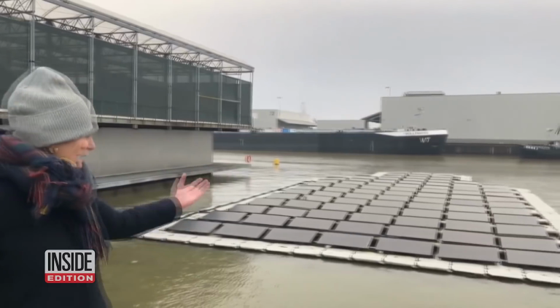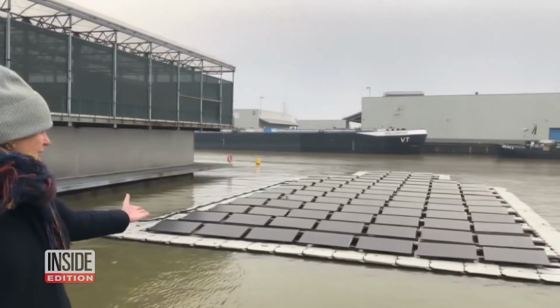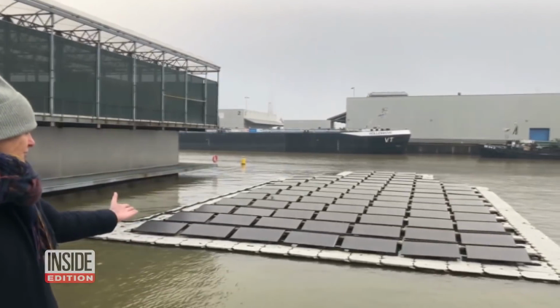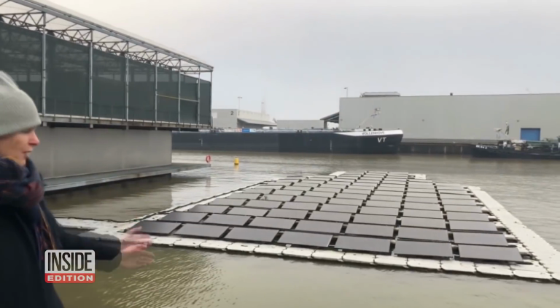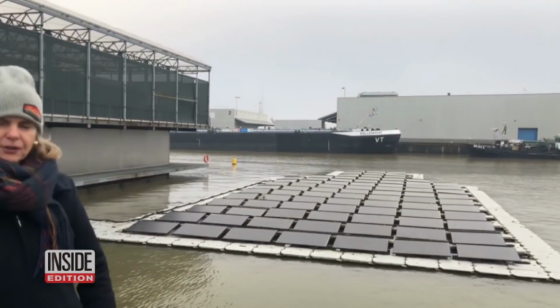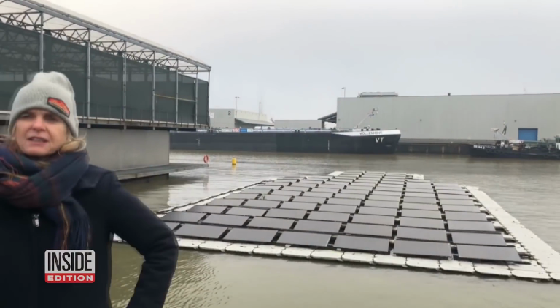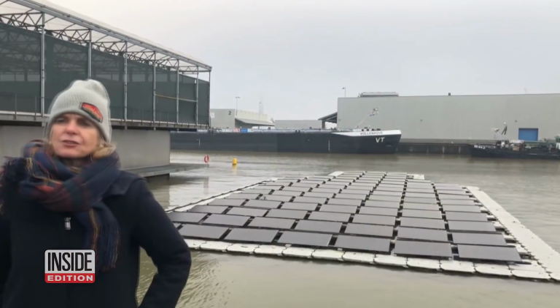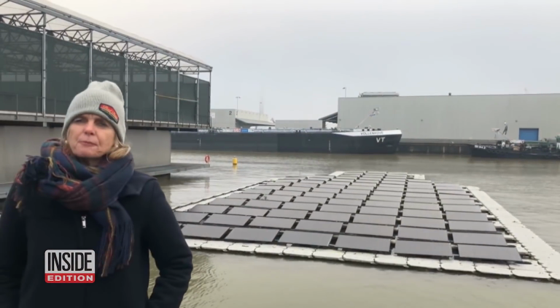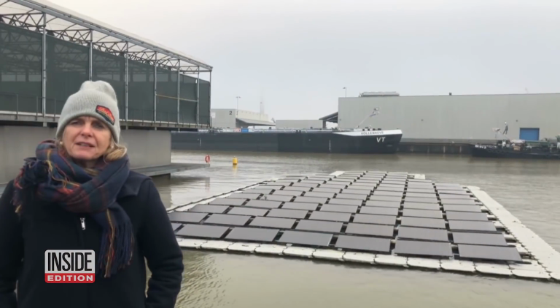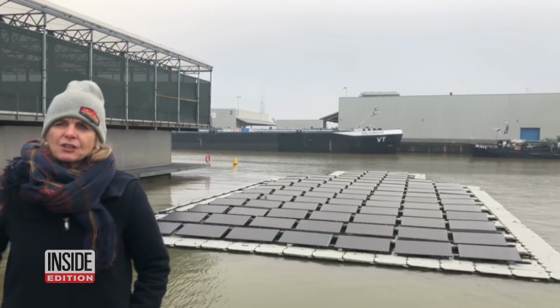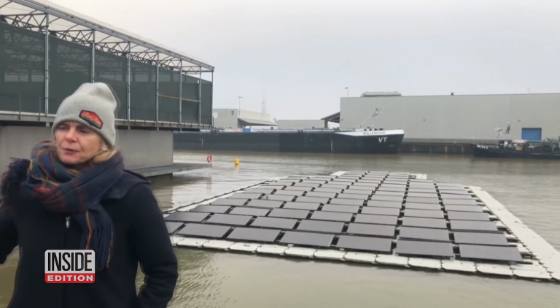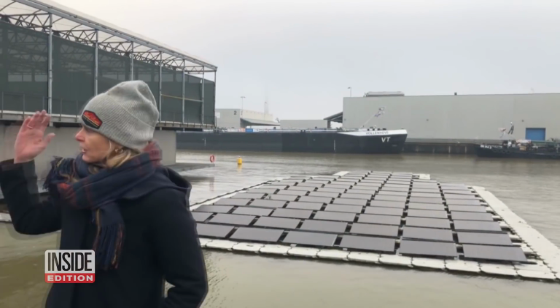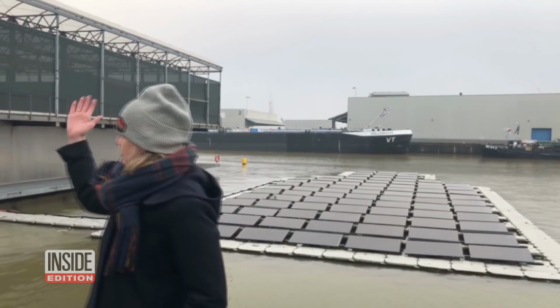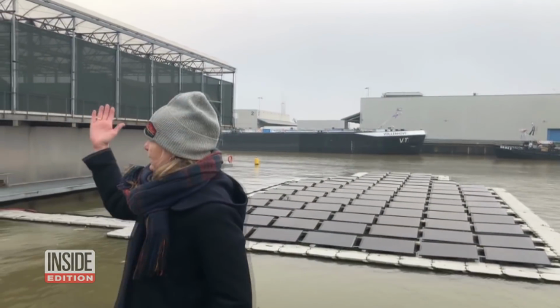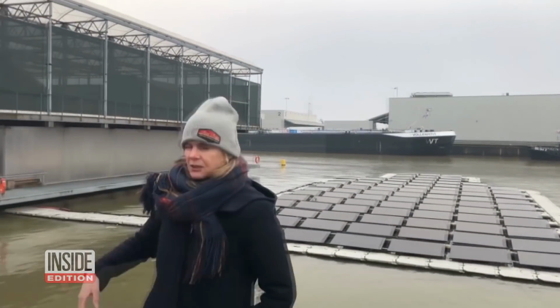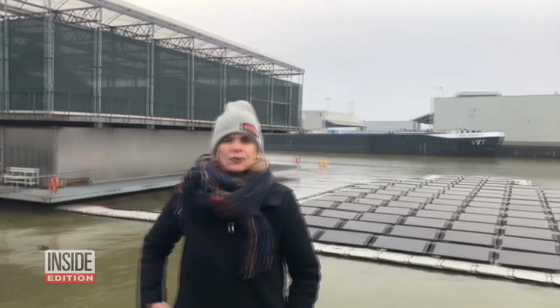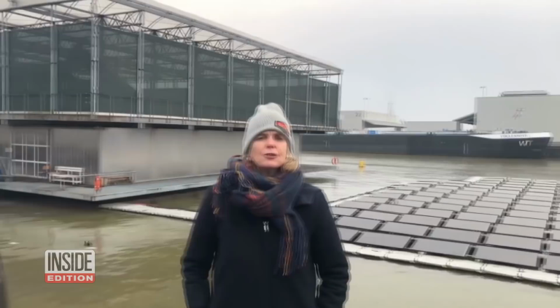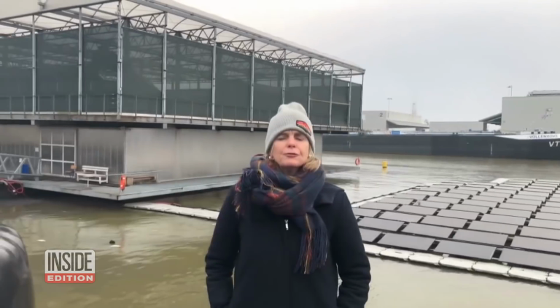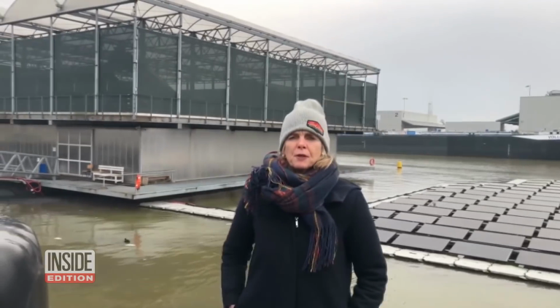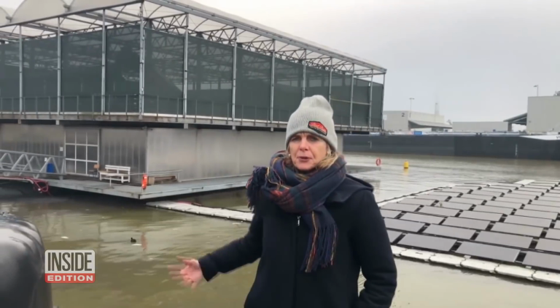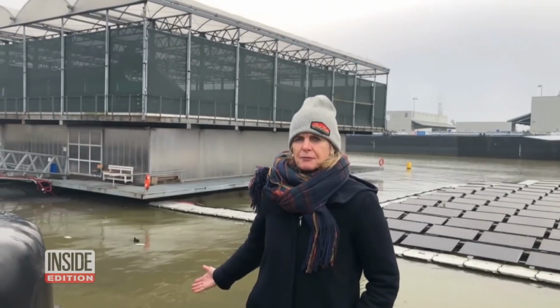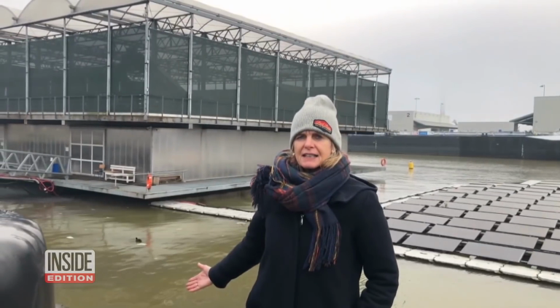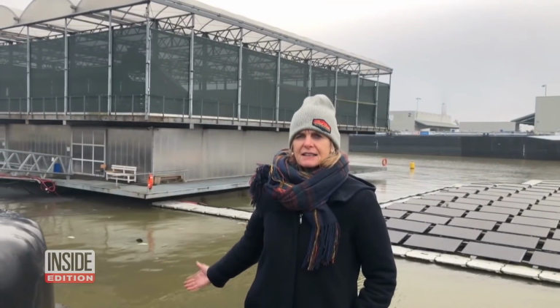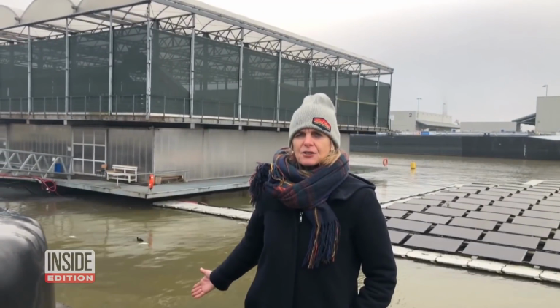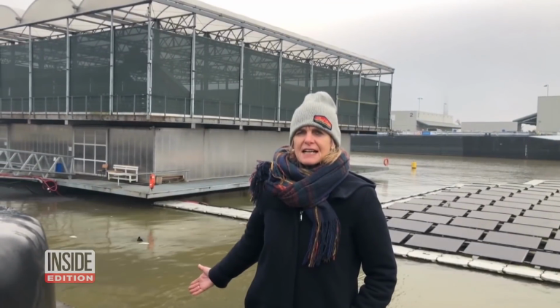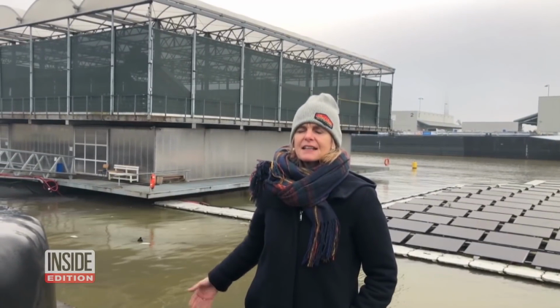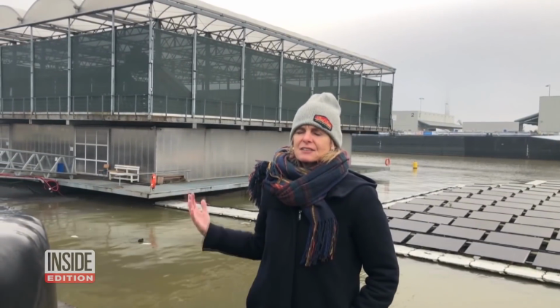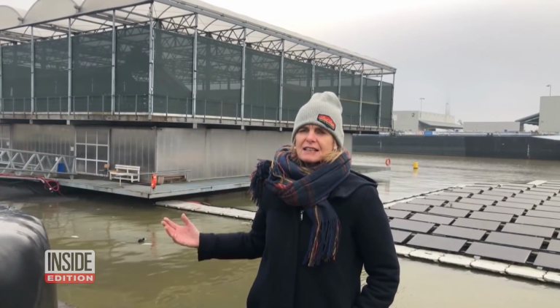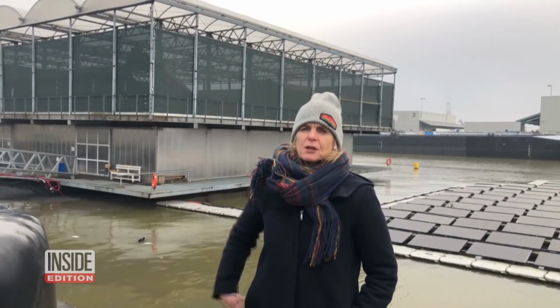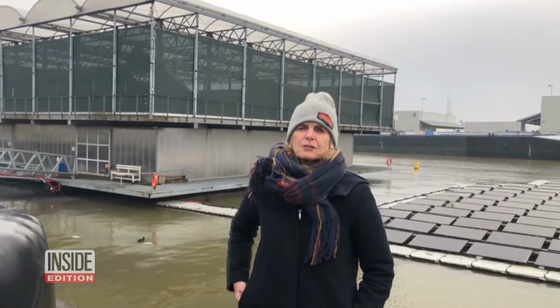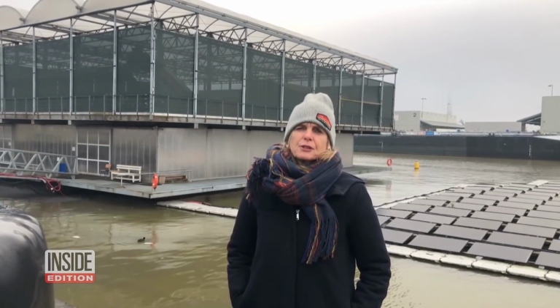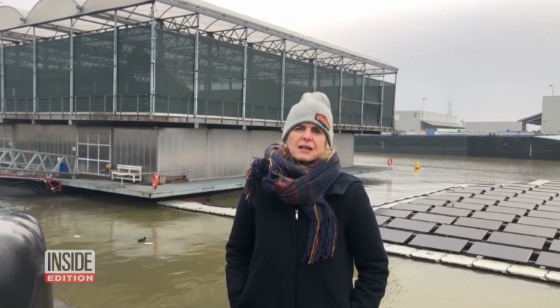We have also floating solar panels, we collect rainwater on the roof, we purify it downstairs and it's drinking water for the cows.